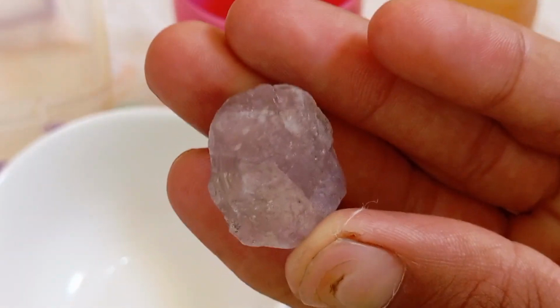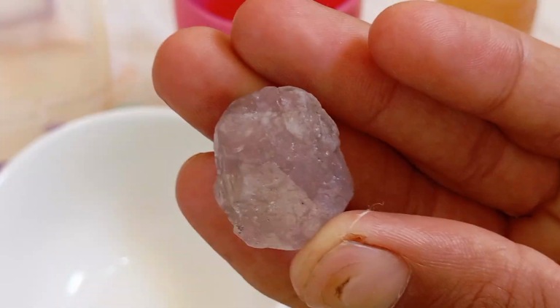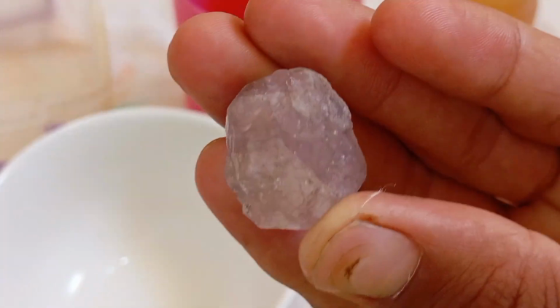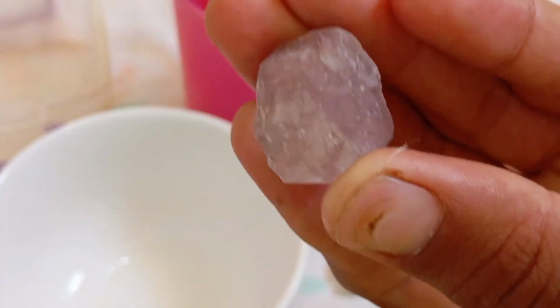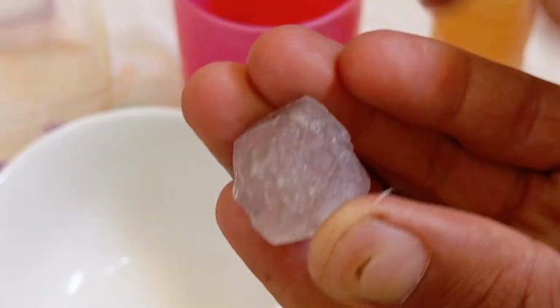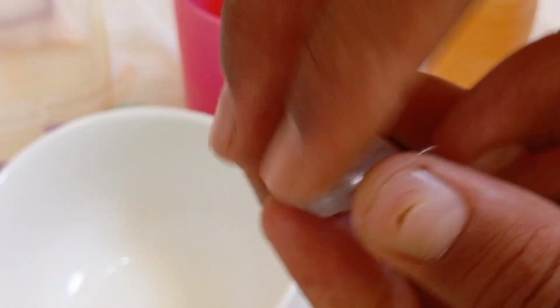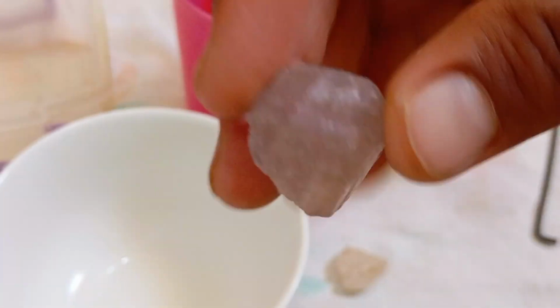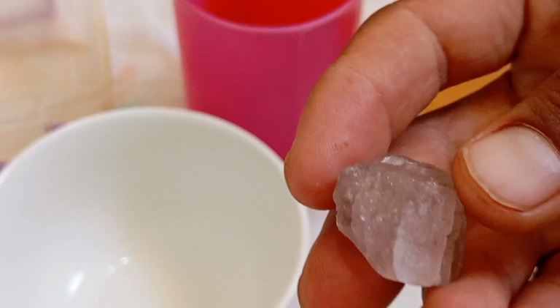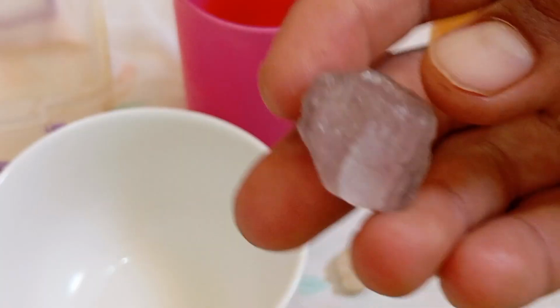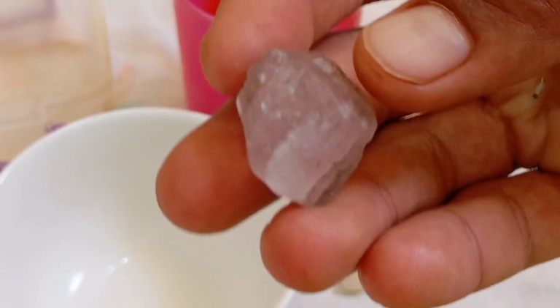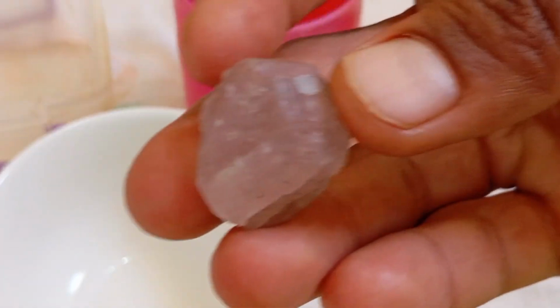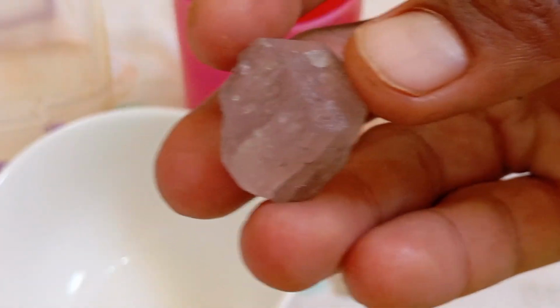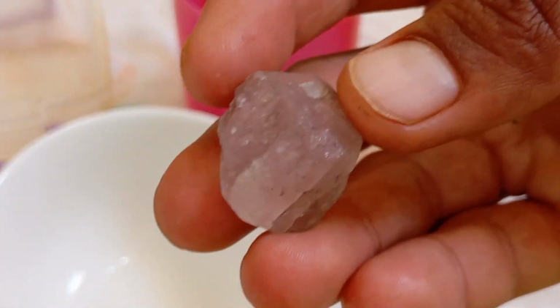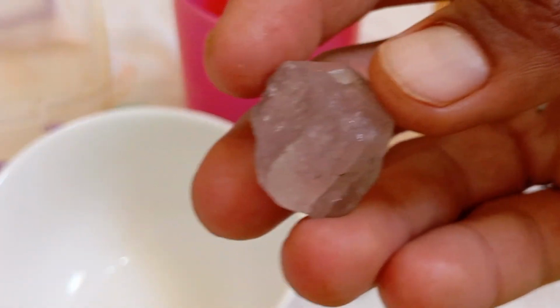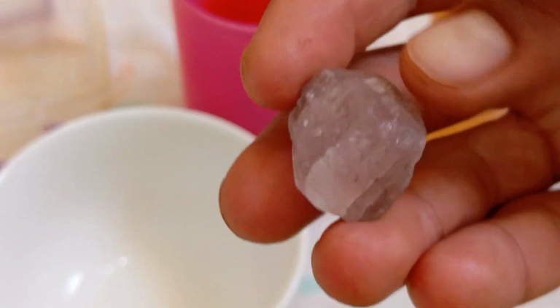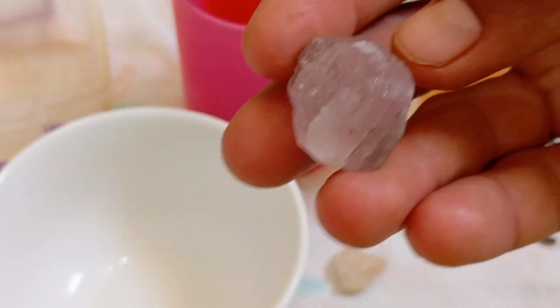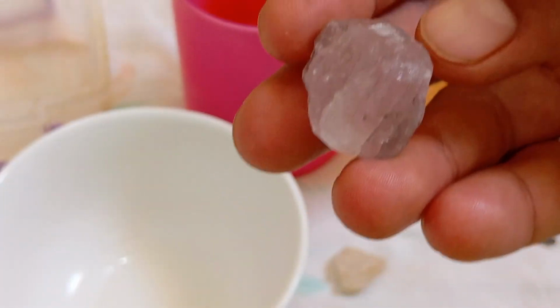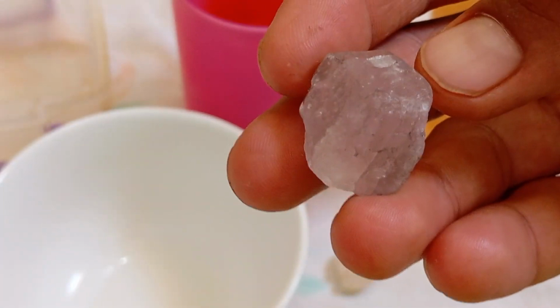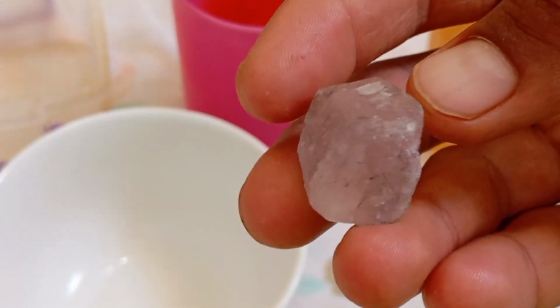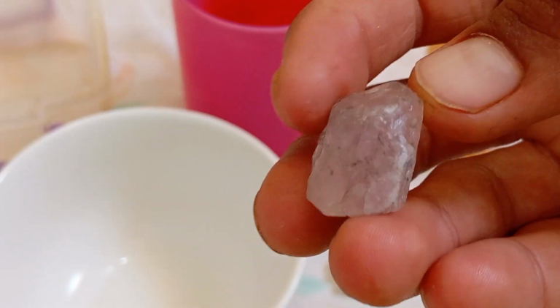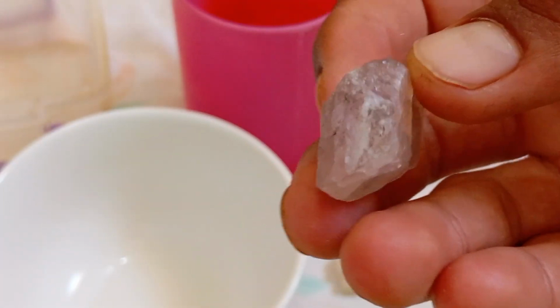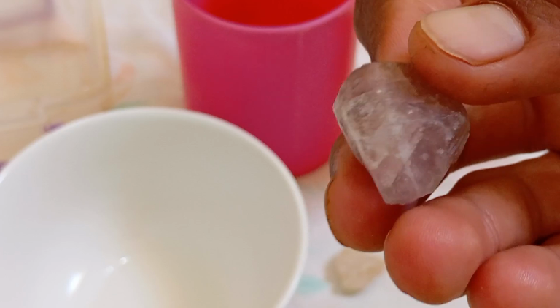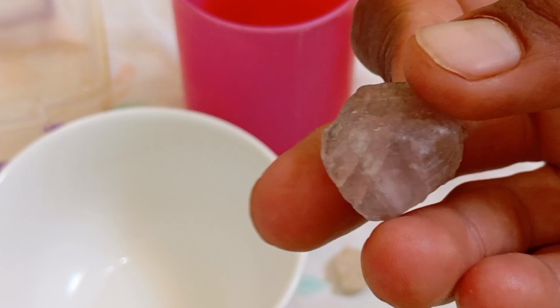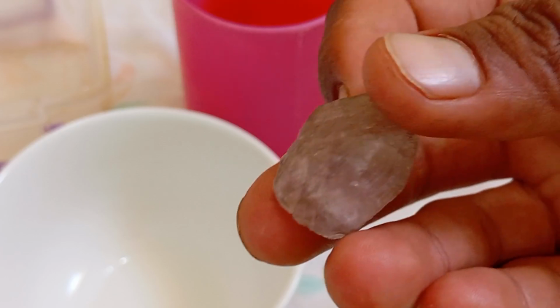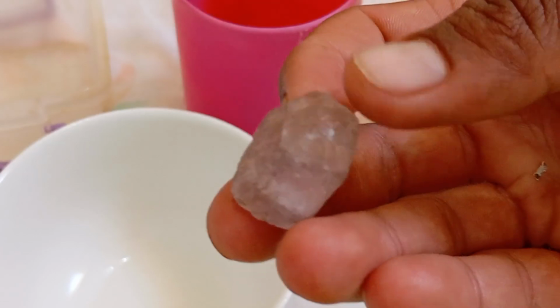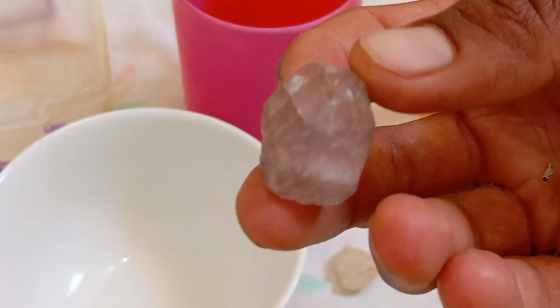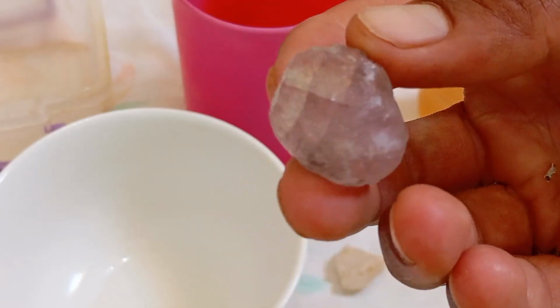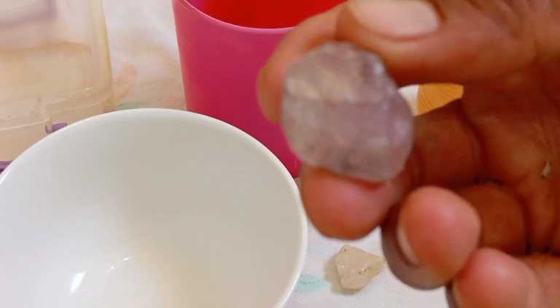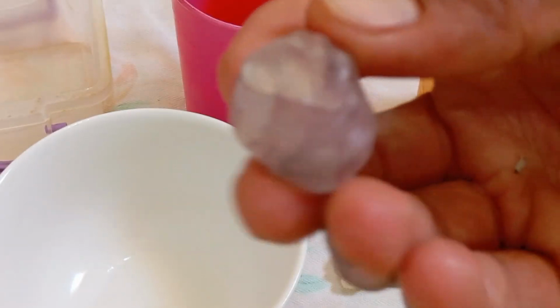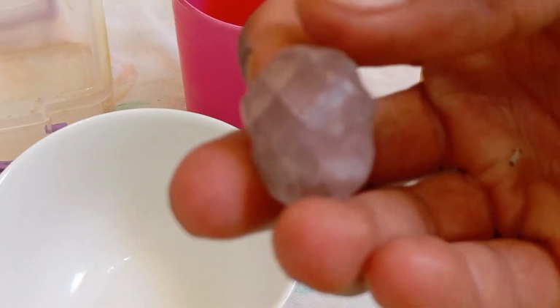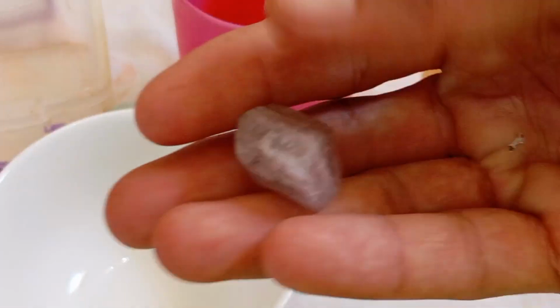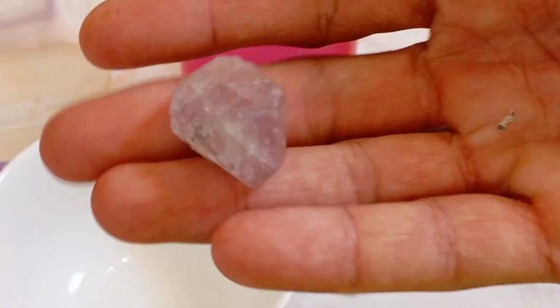One of the easiest and most common methods is using vinegar. In this article, we will explain step by step how to test raw diamonds with vinegar, the scientific basis behind it, and the signs that confirm whether your stone is genuine or not.